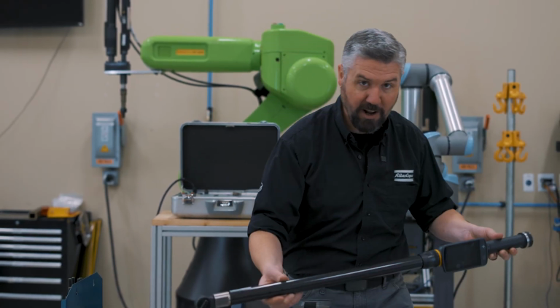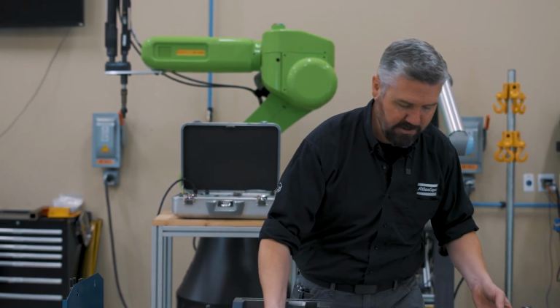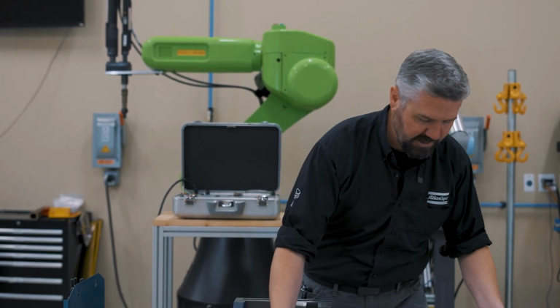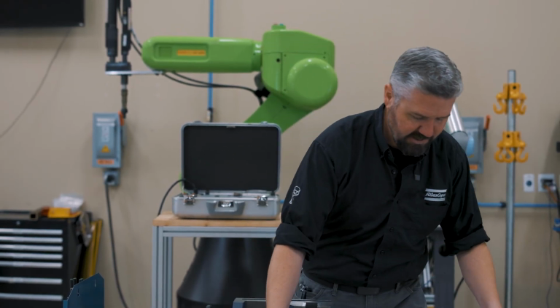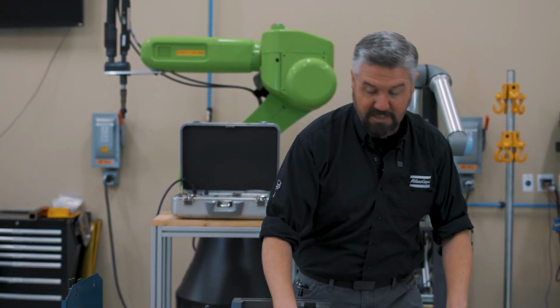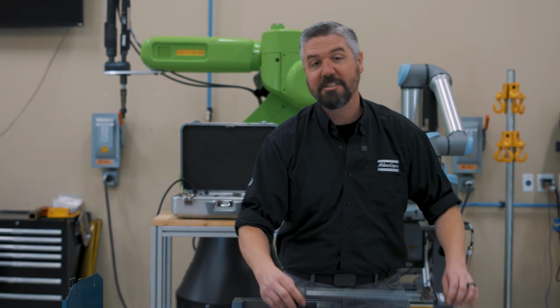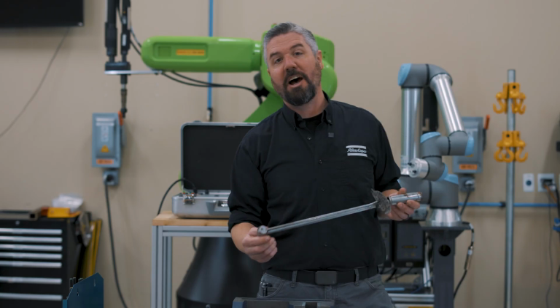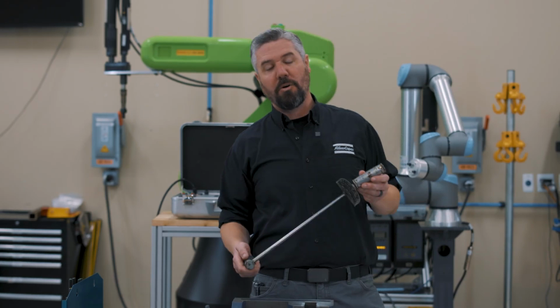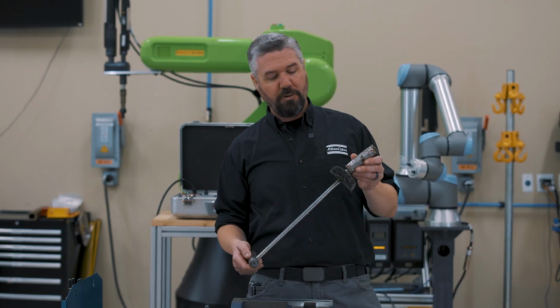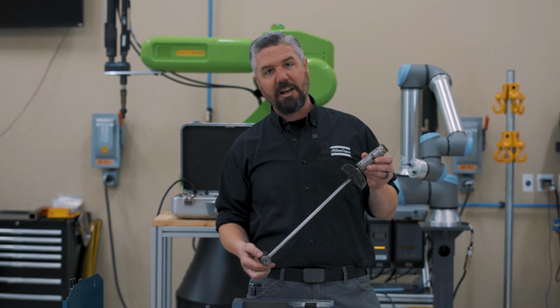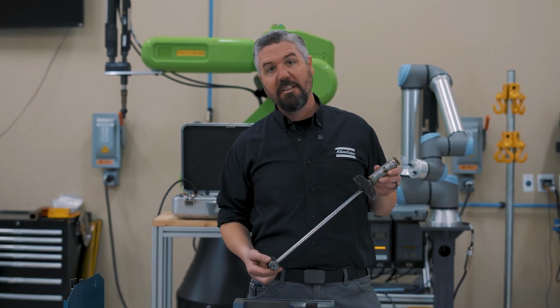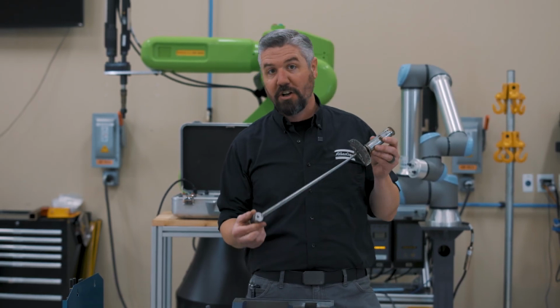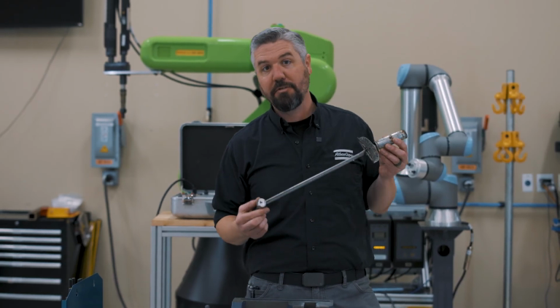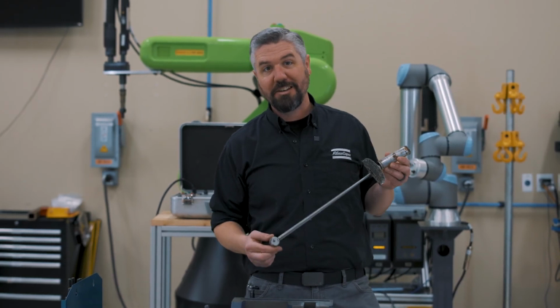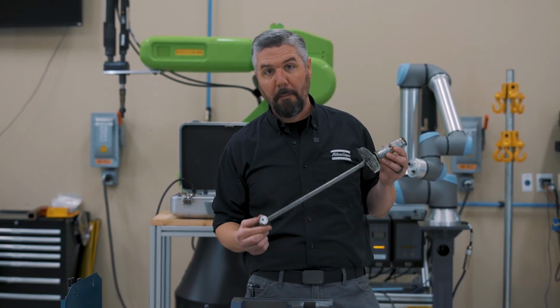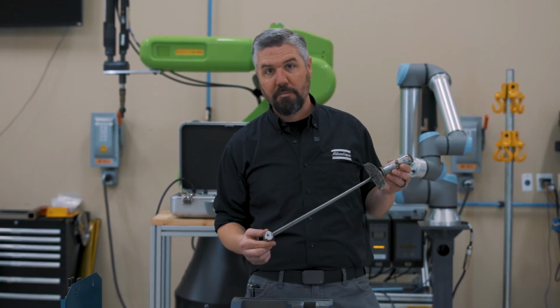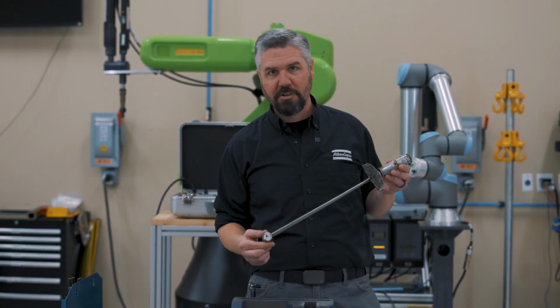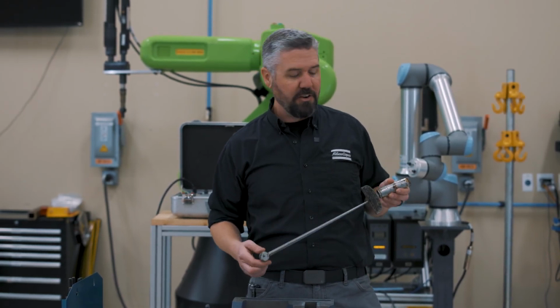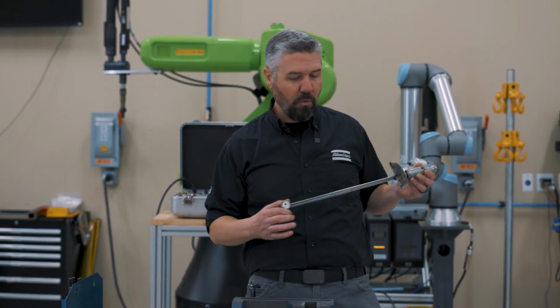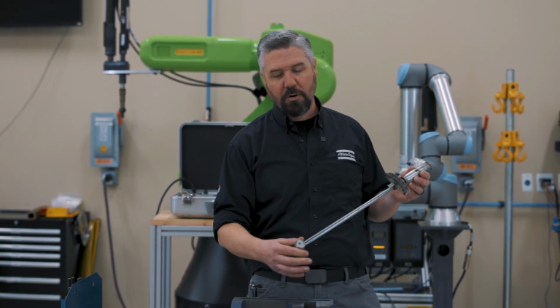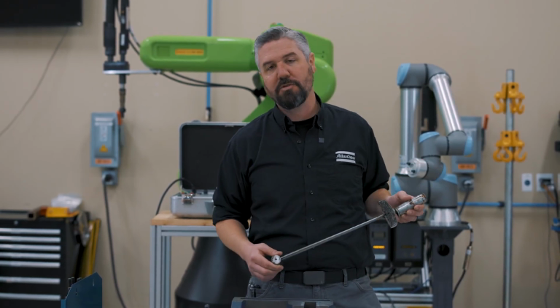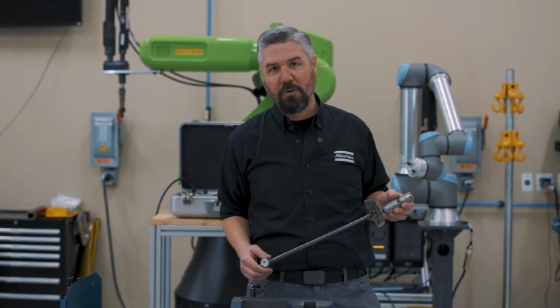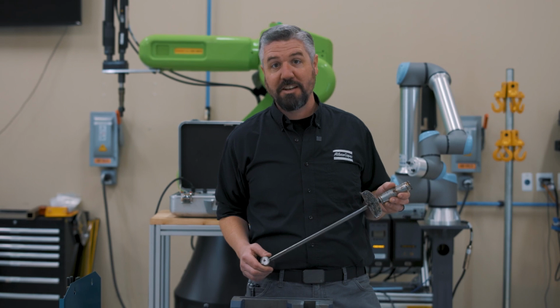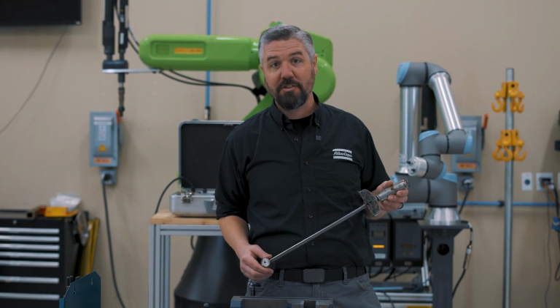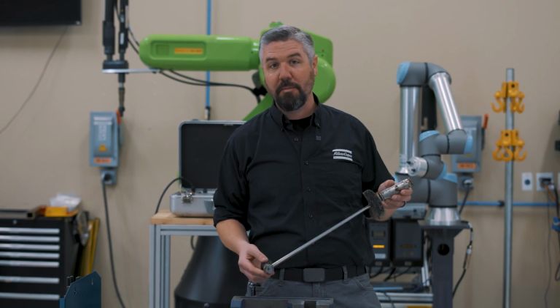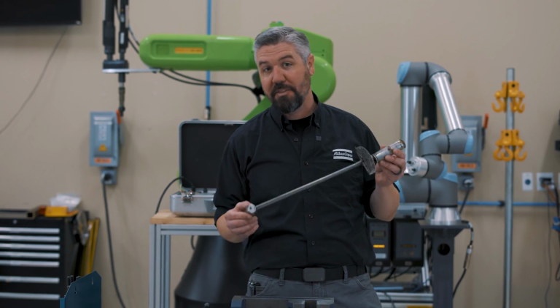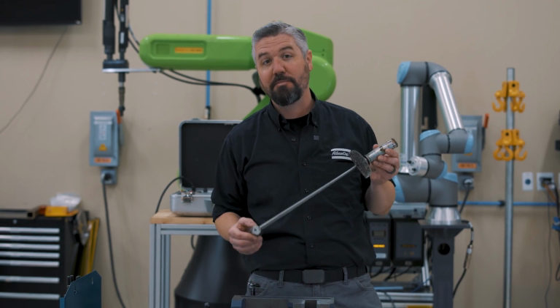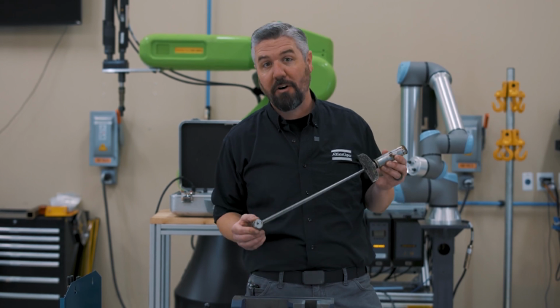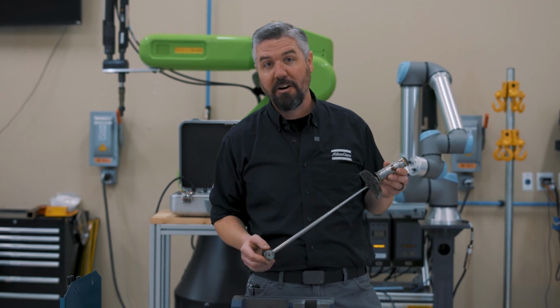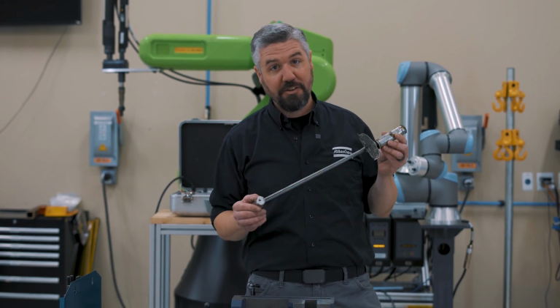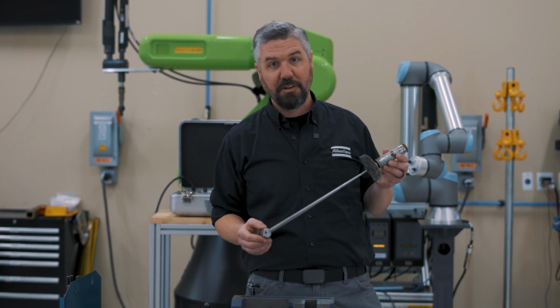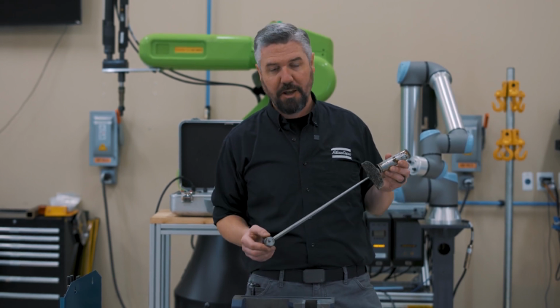We're not going to use this. This is the style we're going for today — it's called a deflecting beam wrench. There are way more types of torque wrenches I didn't even talk about, but this is by far the simplest type.